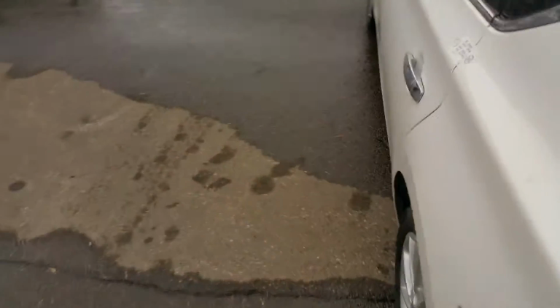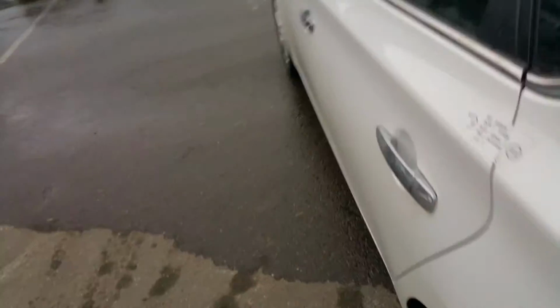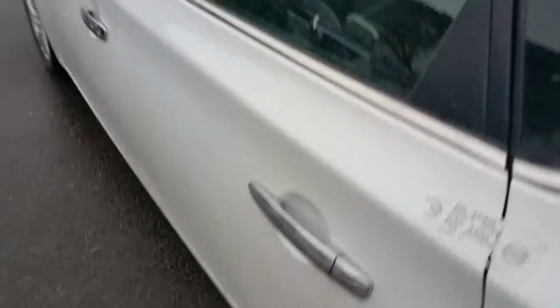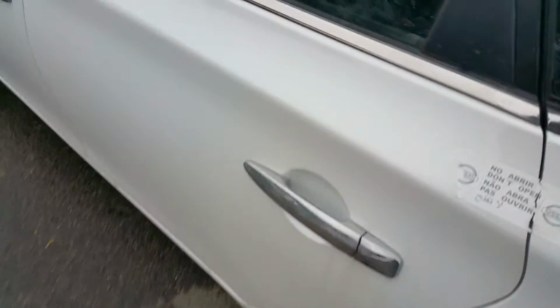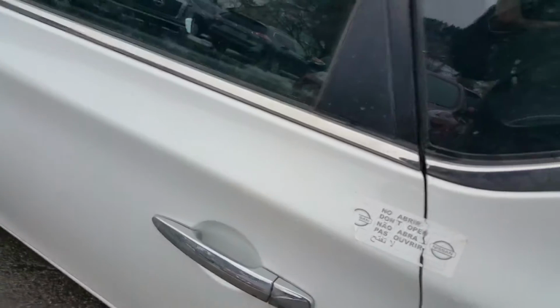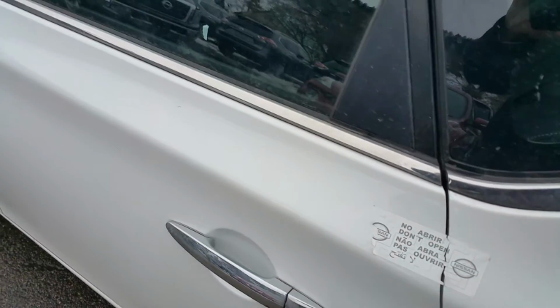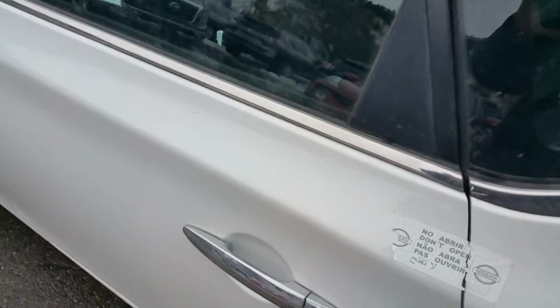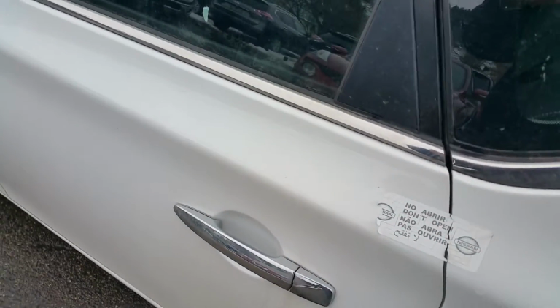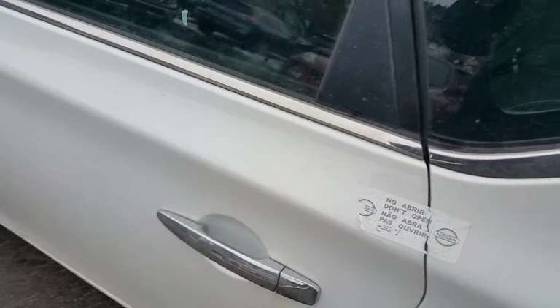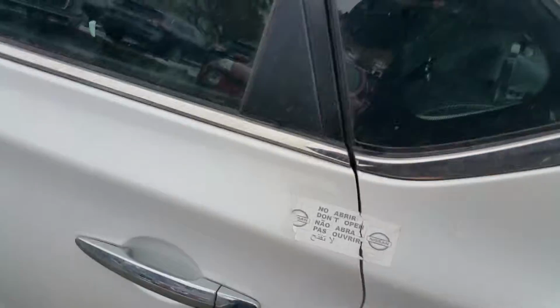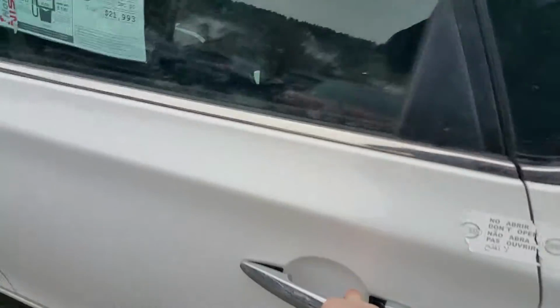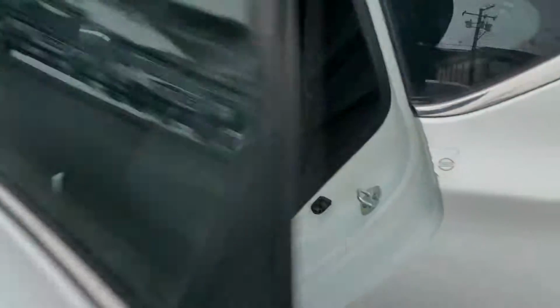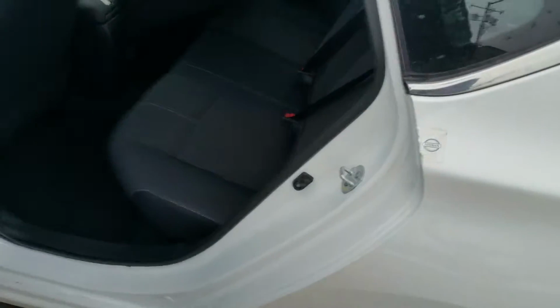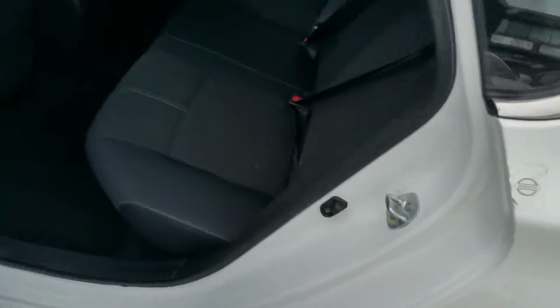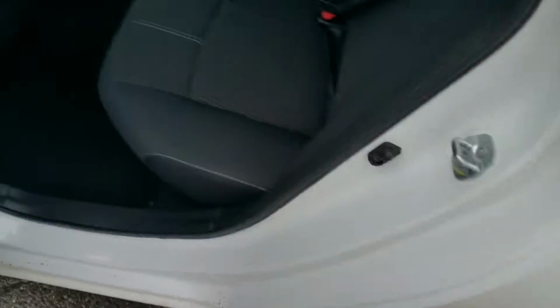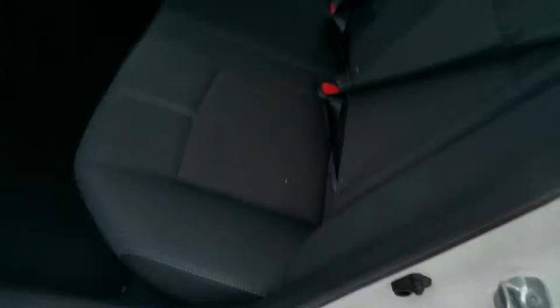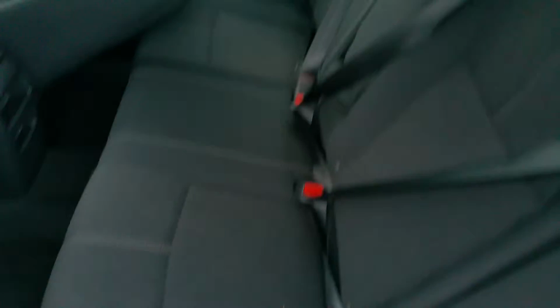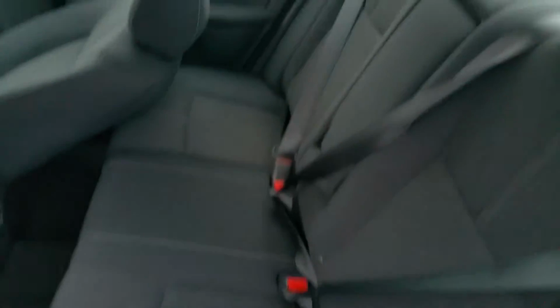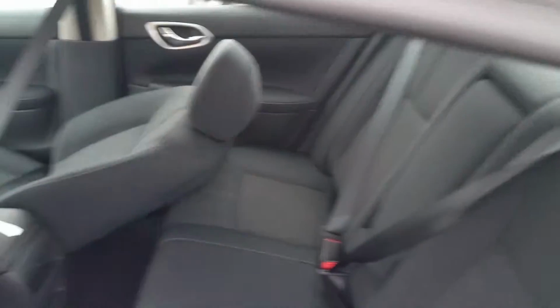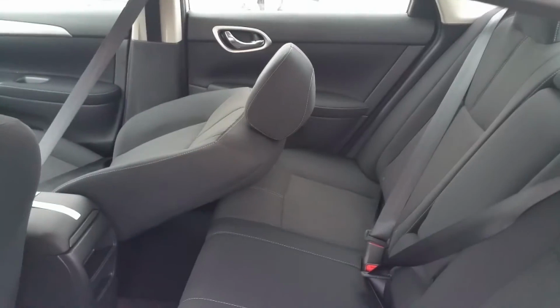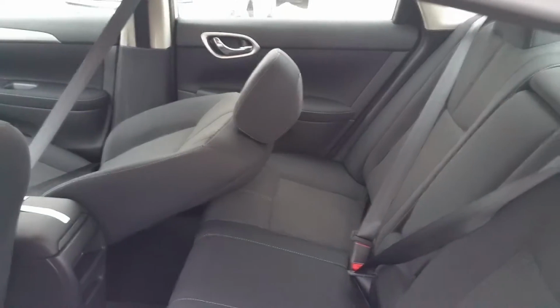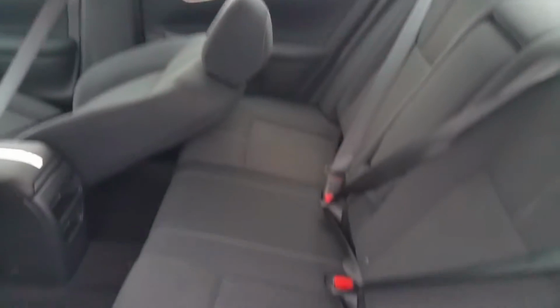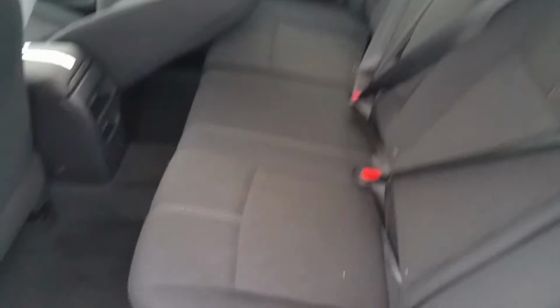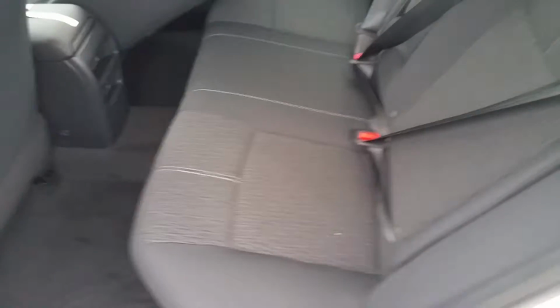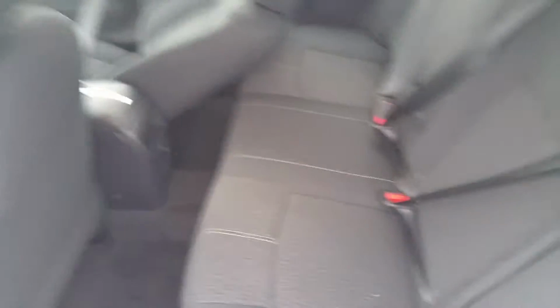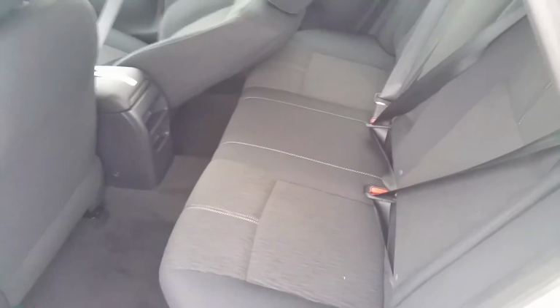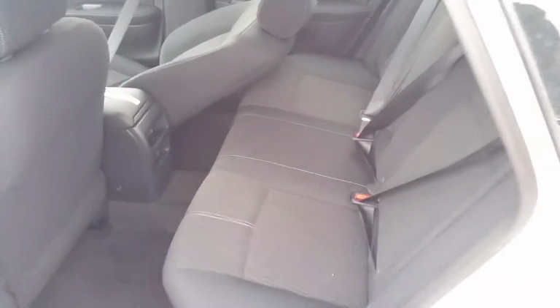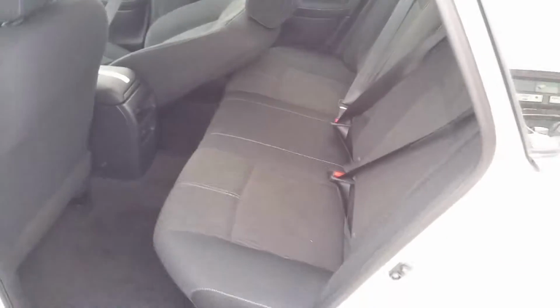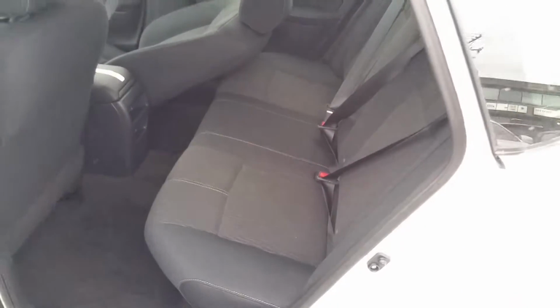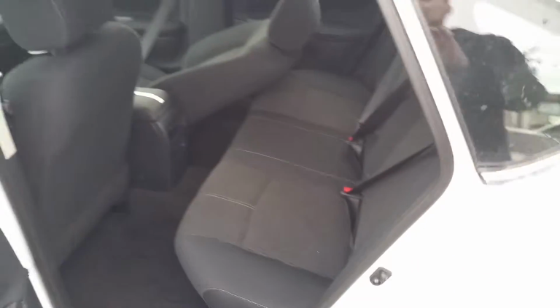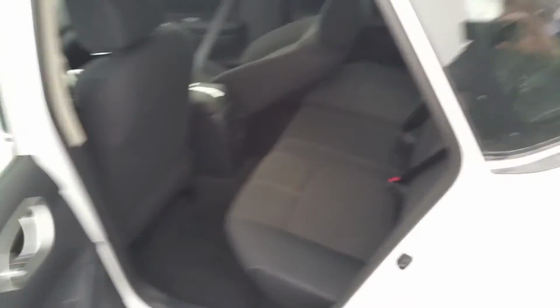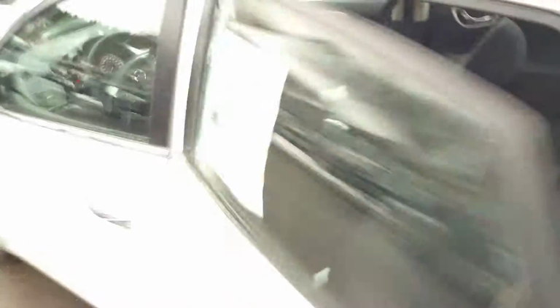You can easily fit three people comfortably across in the back if that passenger seat isn't reclined quite as far. I'm 6'2" and I fit in the back seat of my Sentra quite comfortably.